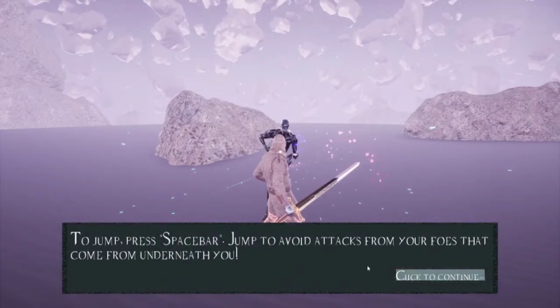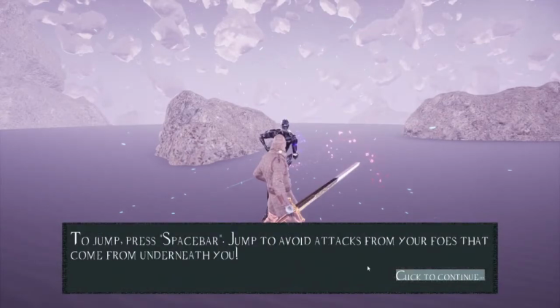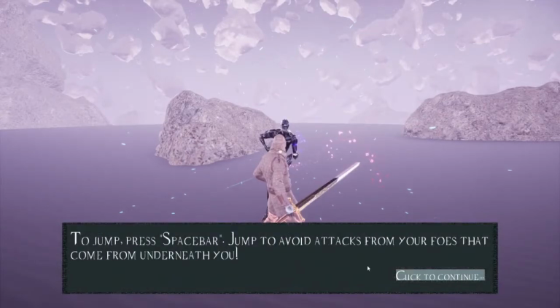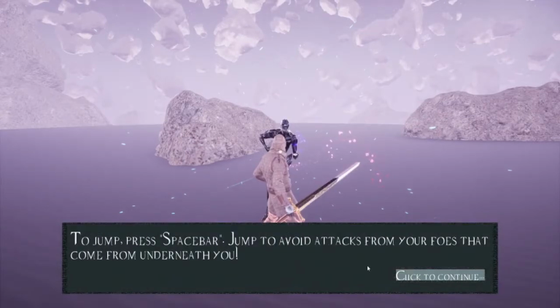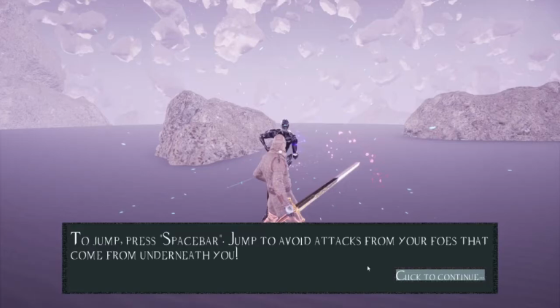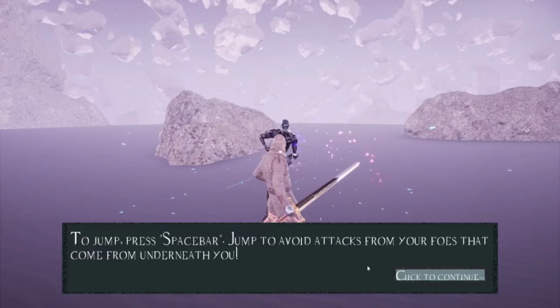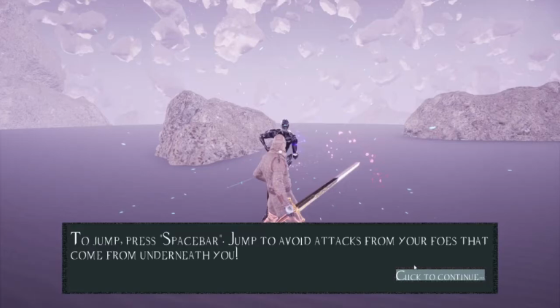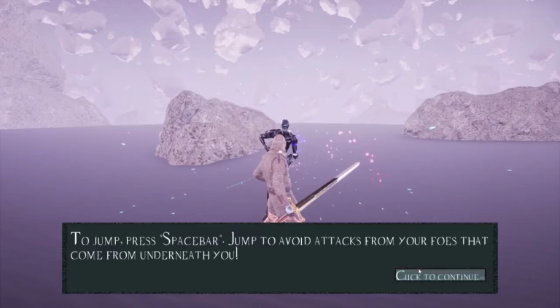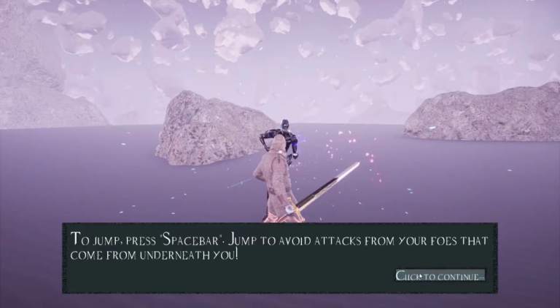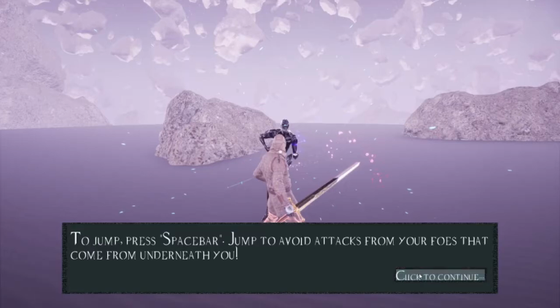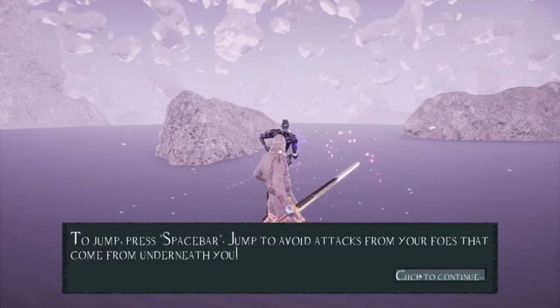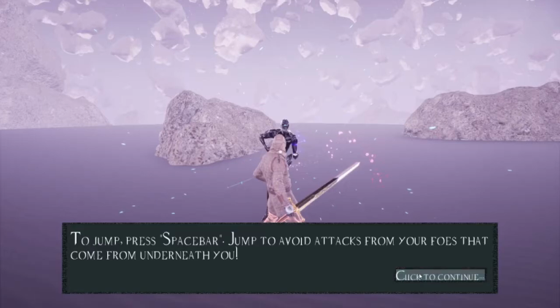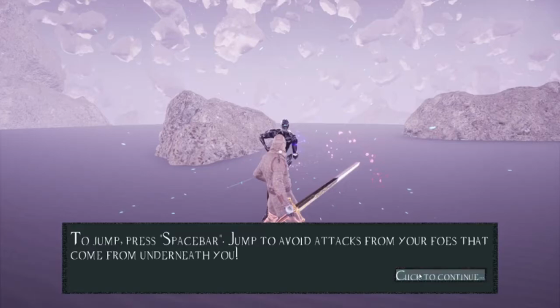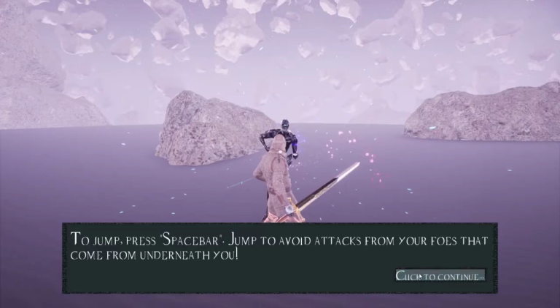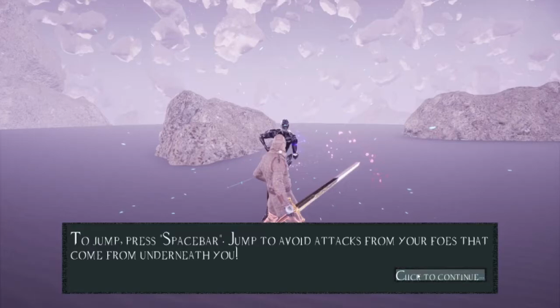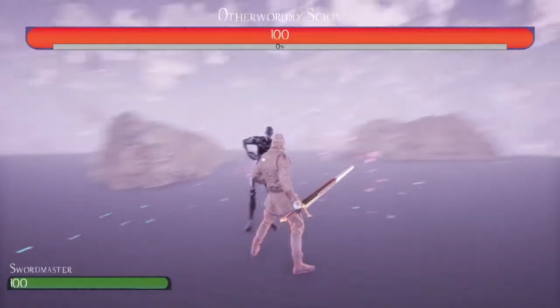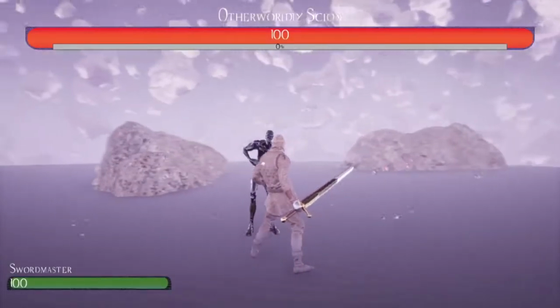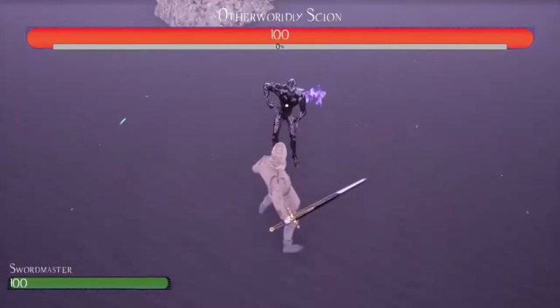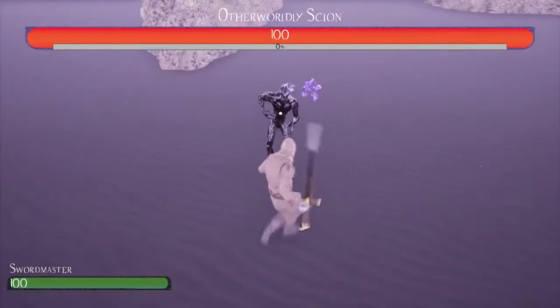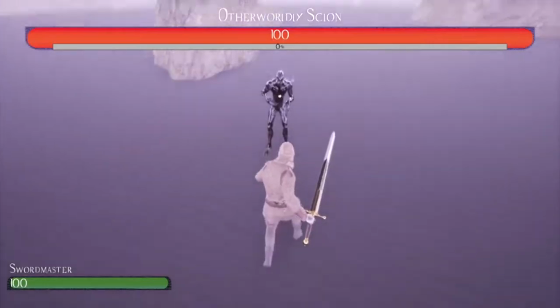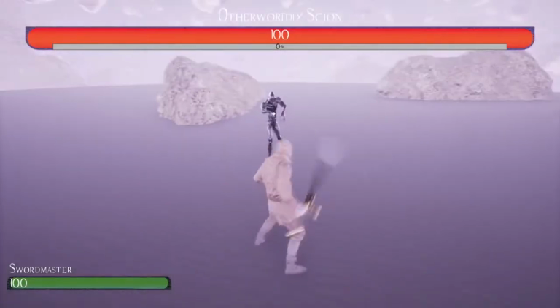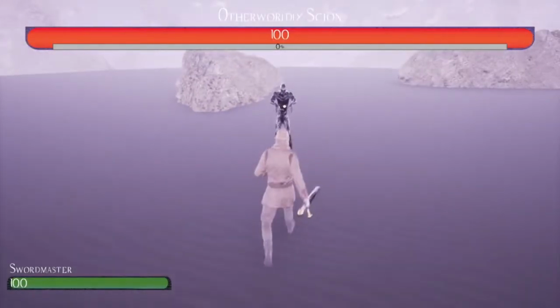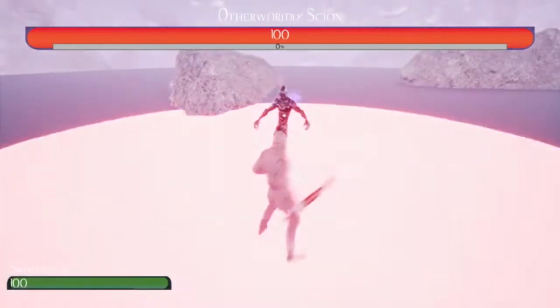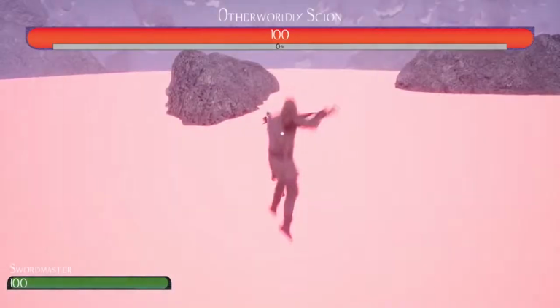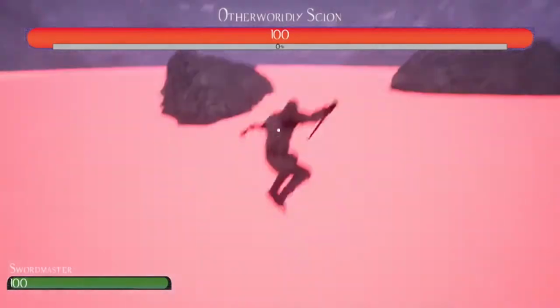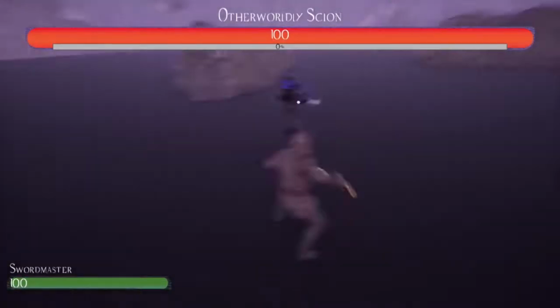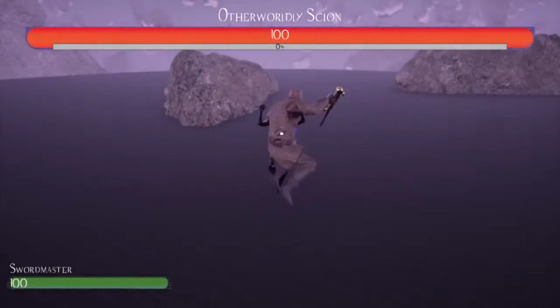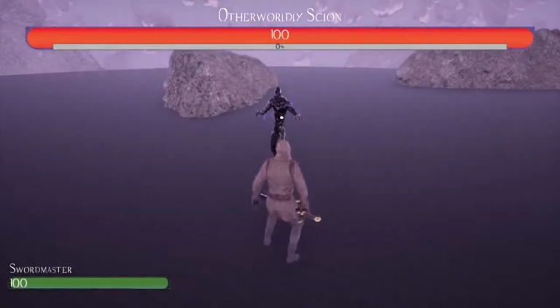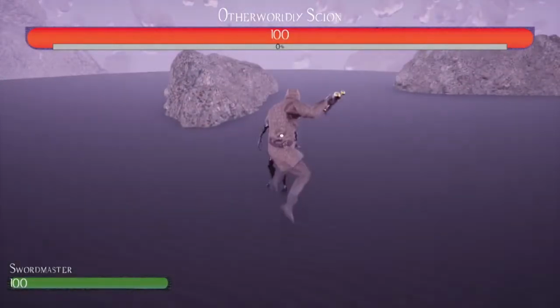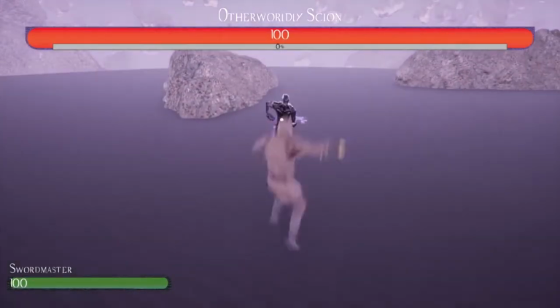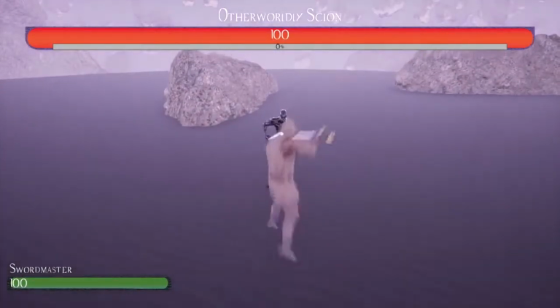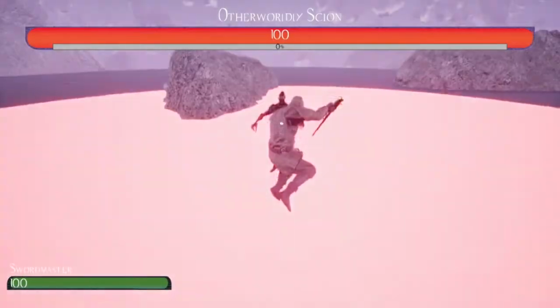And that basically said I need to avoid attacks. To jump, press the spacebar. Jump to avoid attacks from foes that come from underneath you. I keep double-clicking on accident.